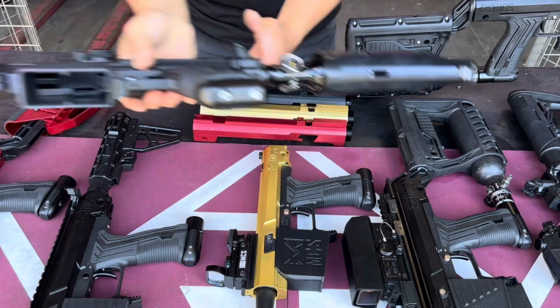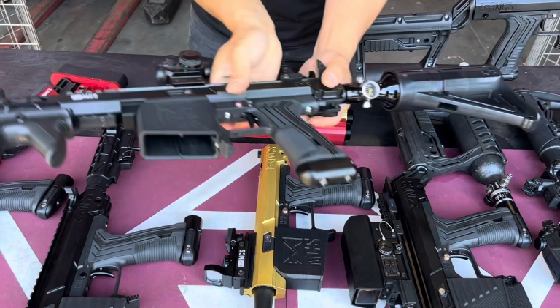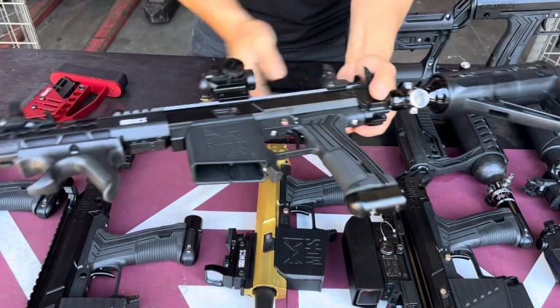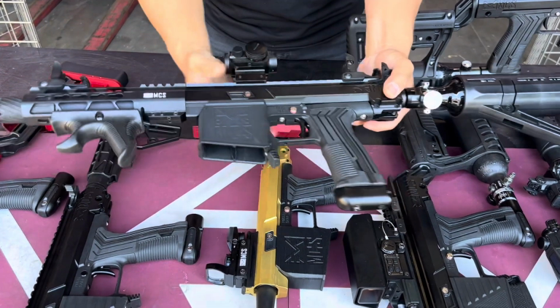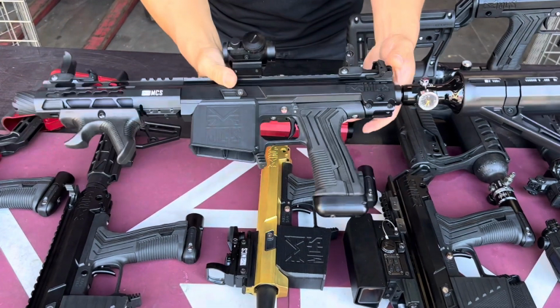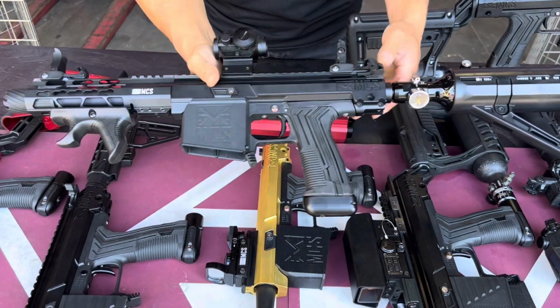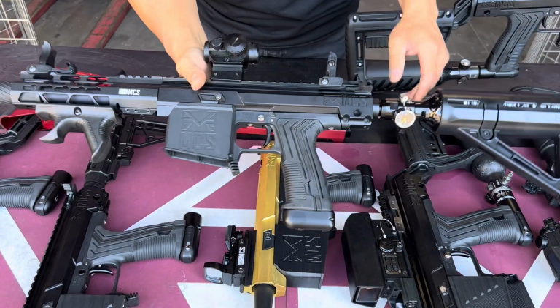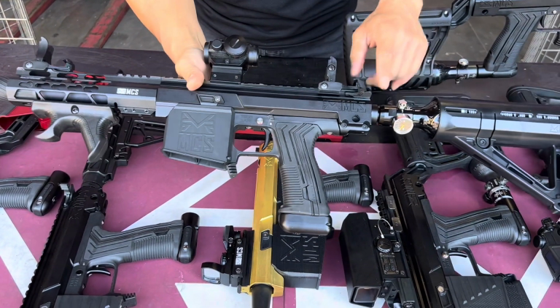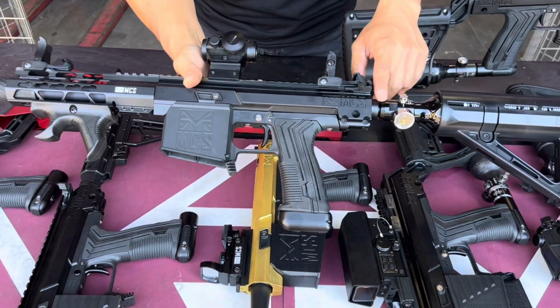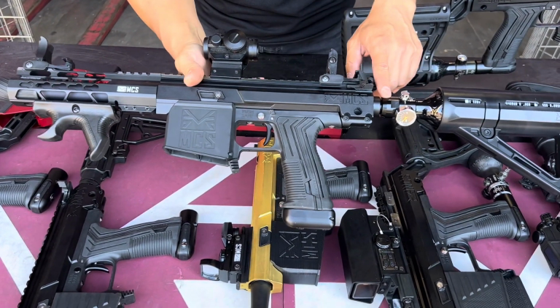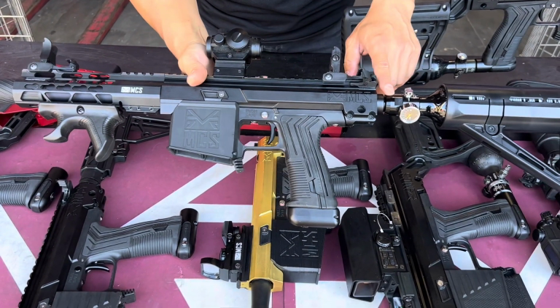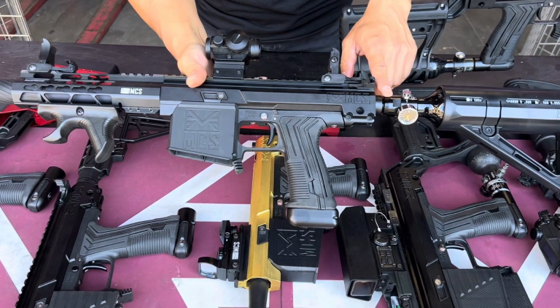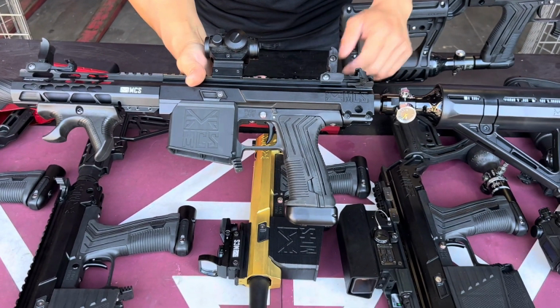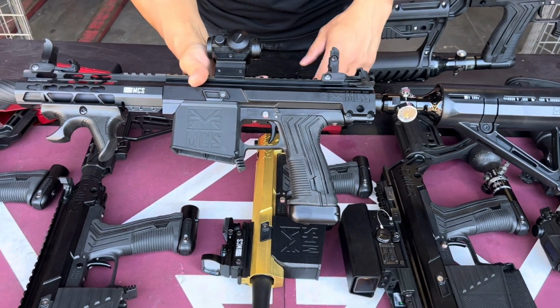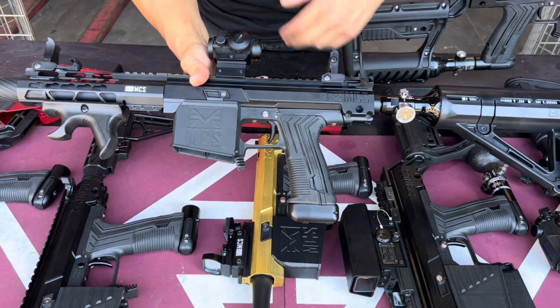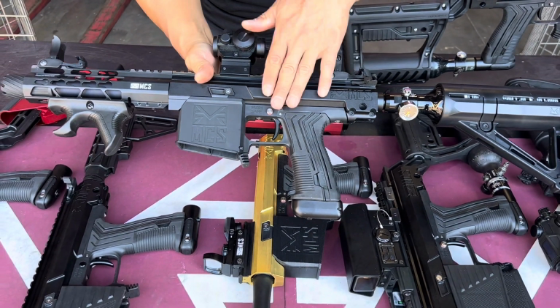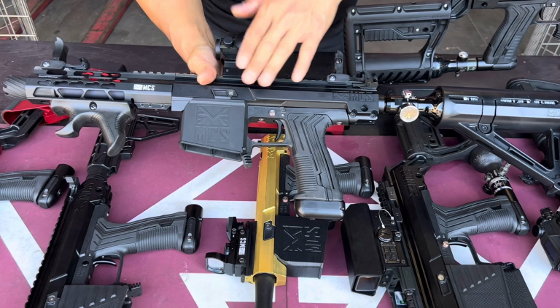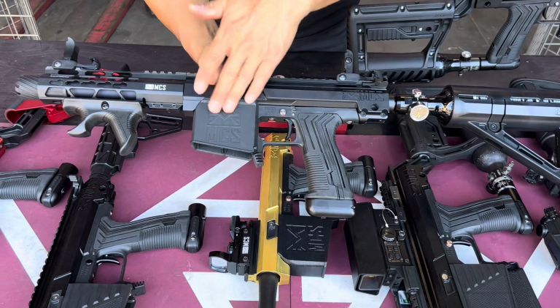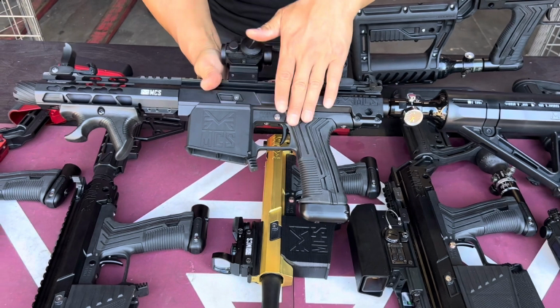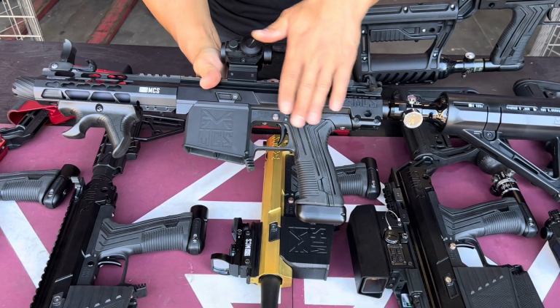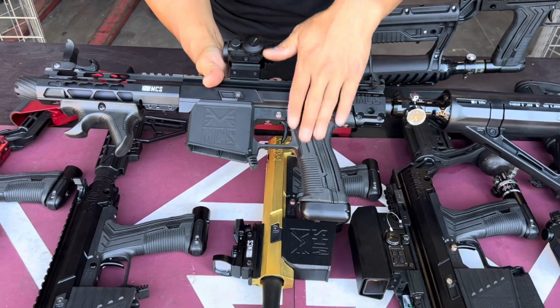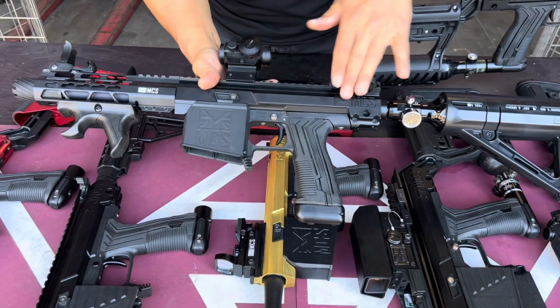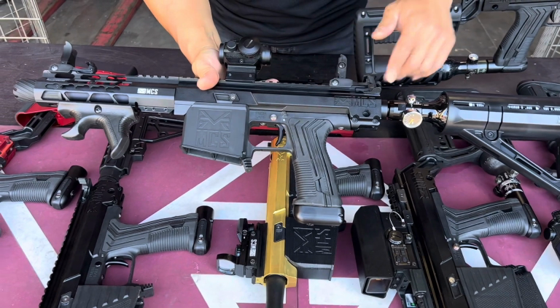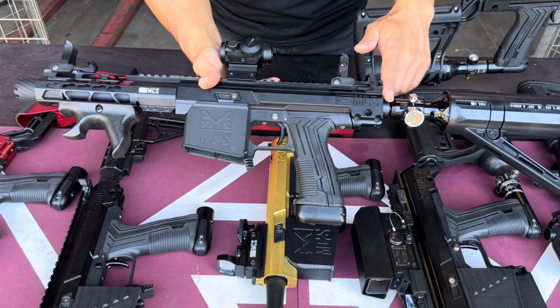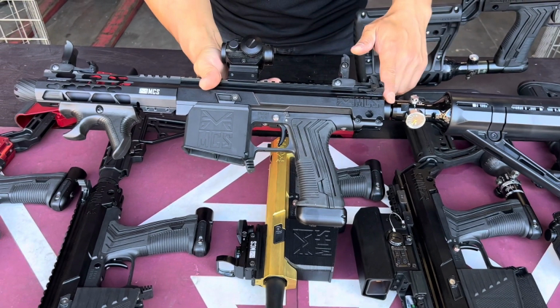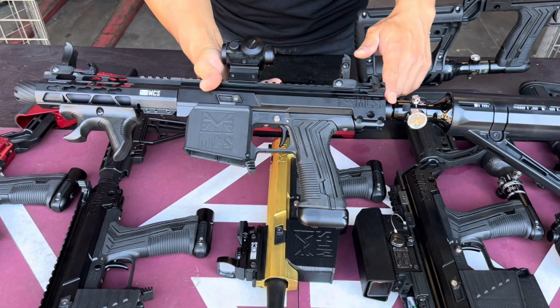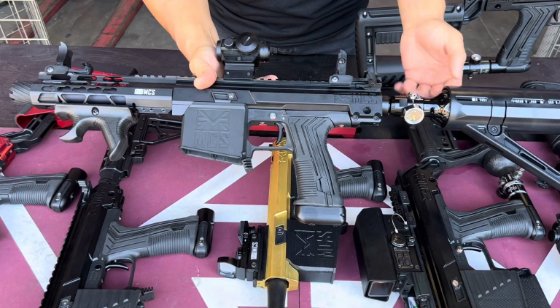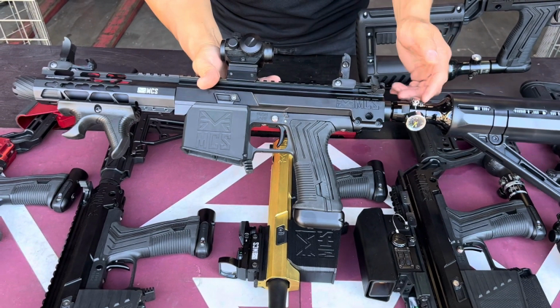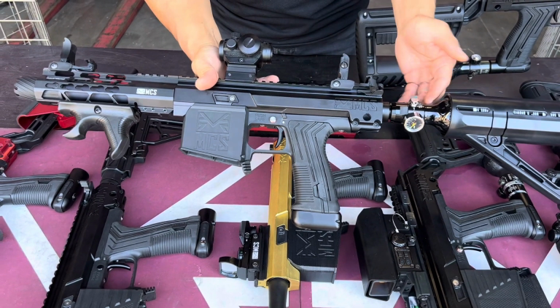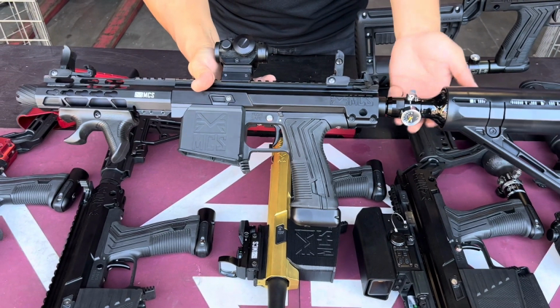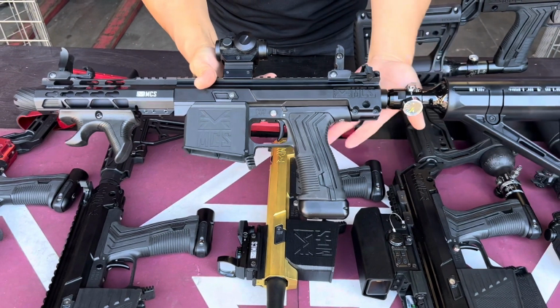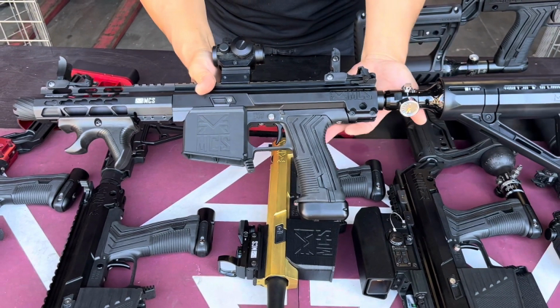You can also build with the air-in buttstock. Basically you can get a trigger frame, run the air through the body, and you can use an air-inside buttstock.